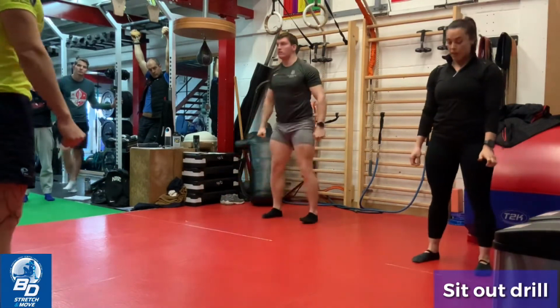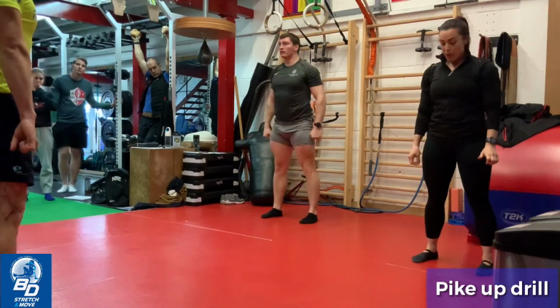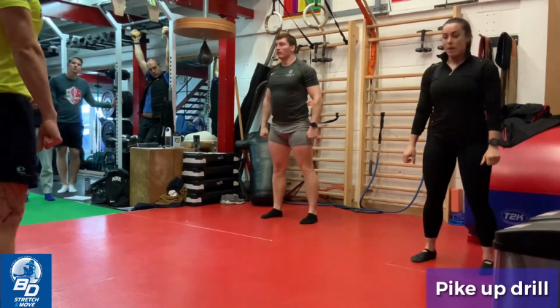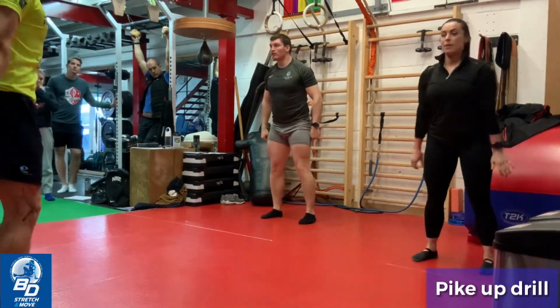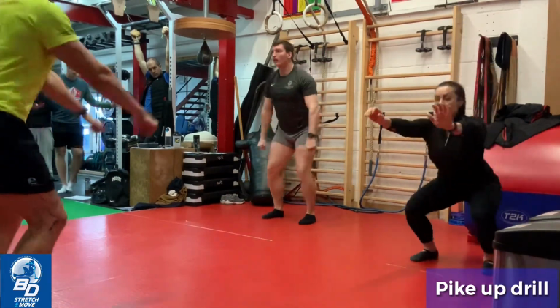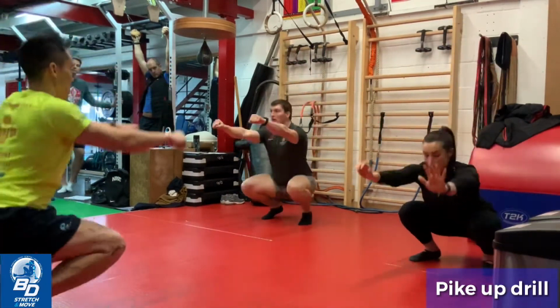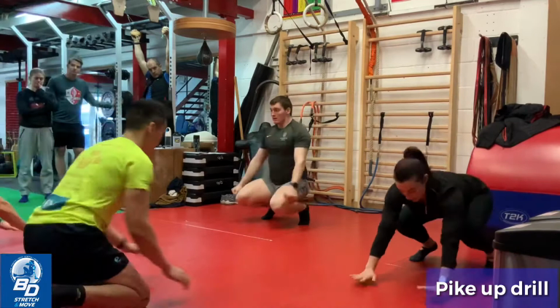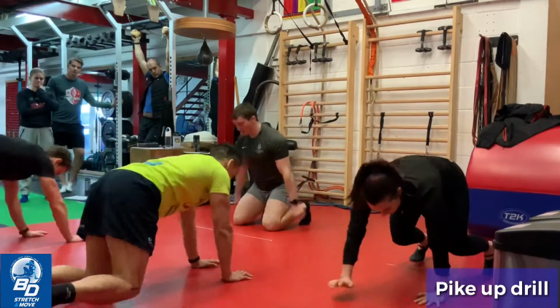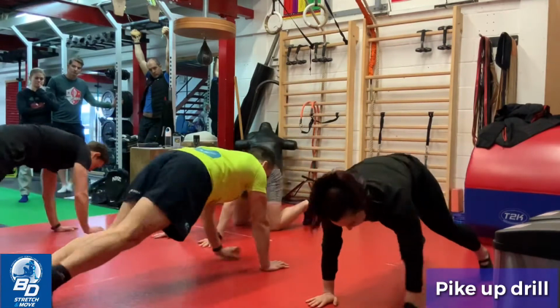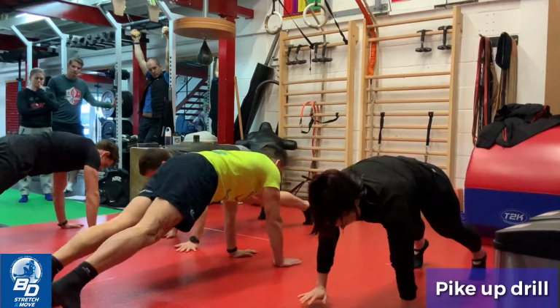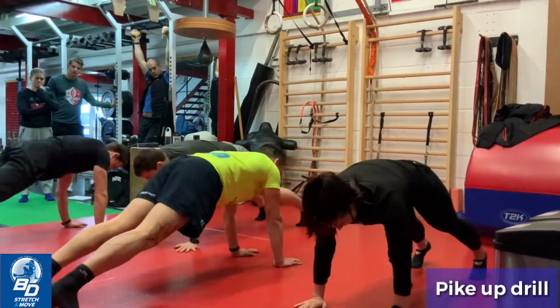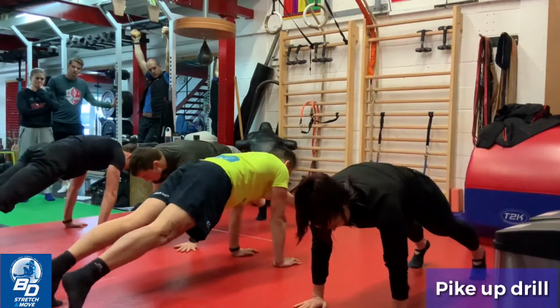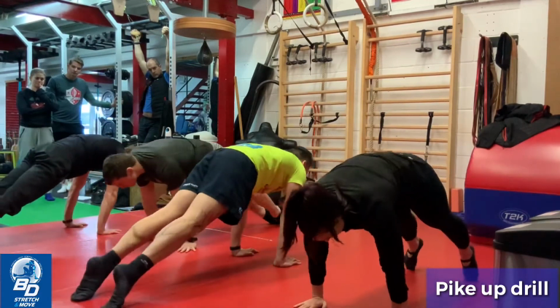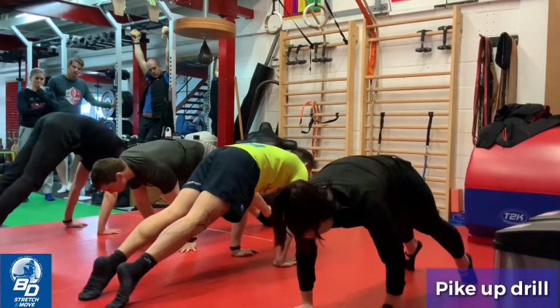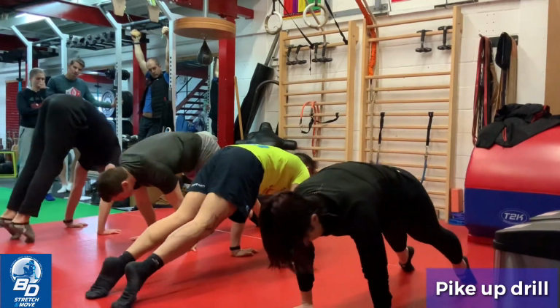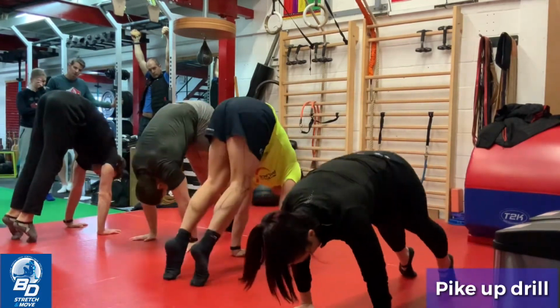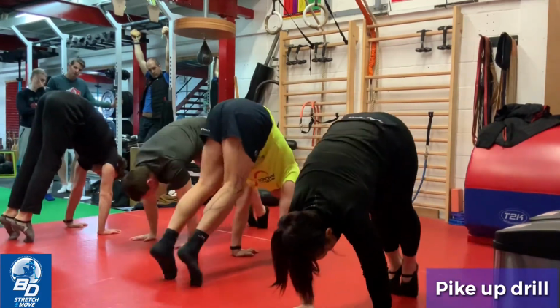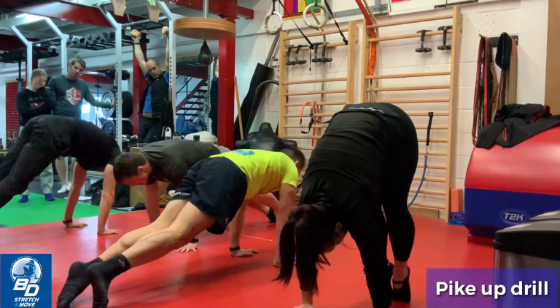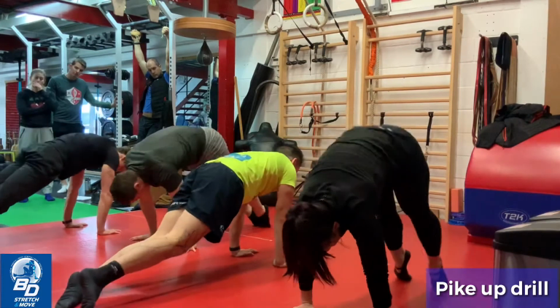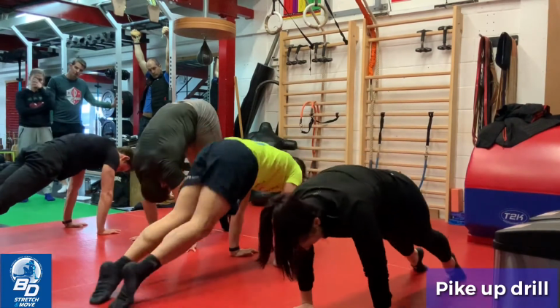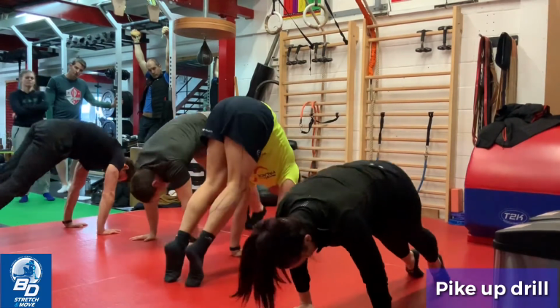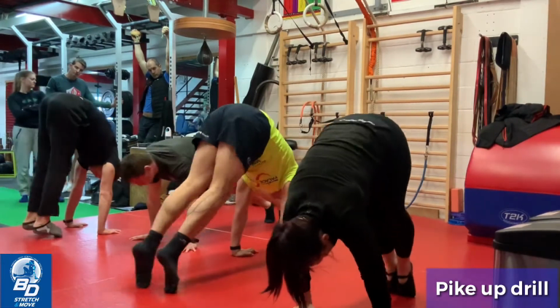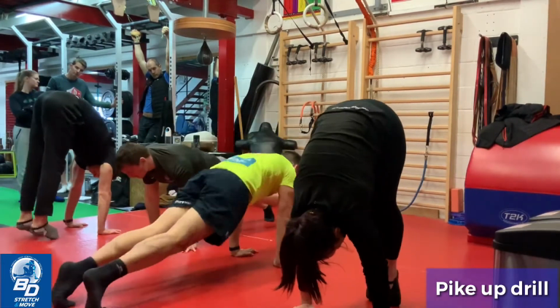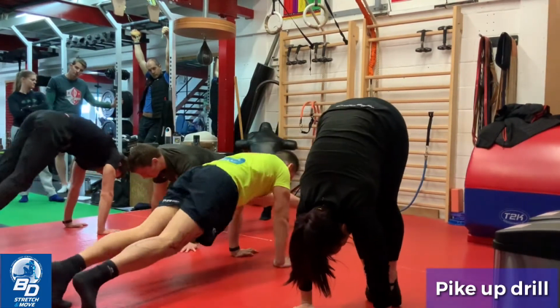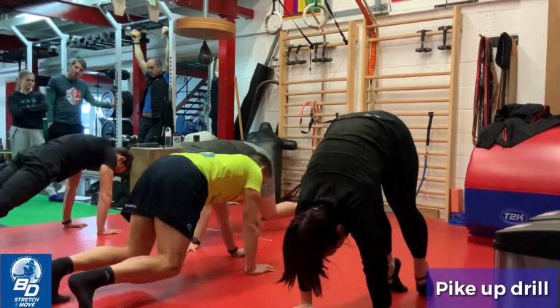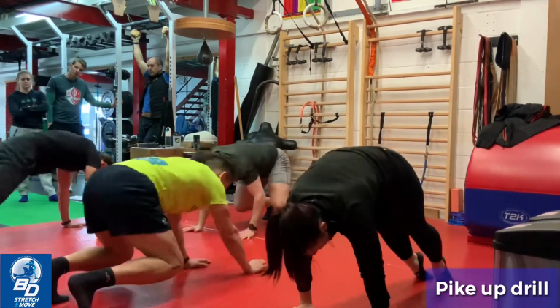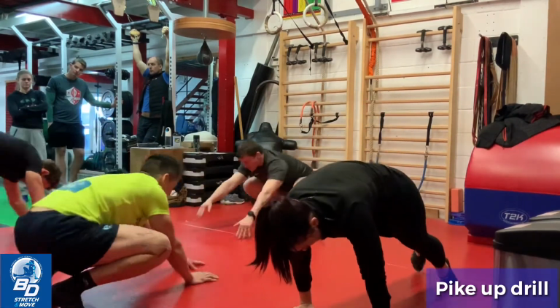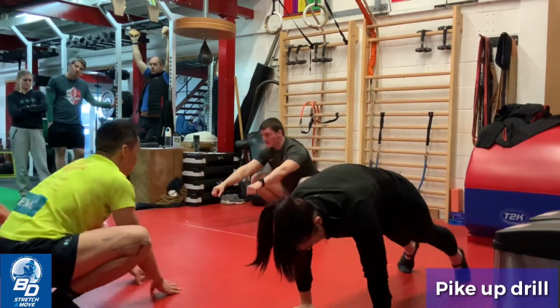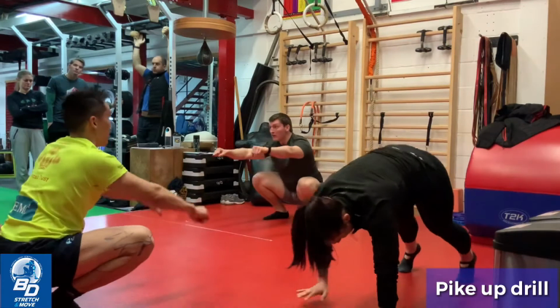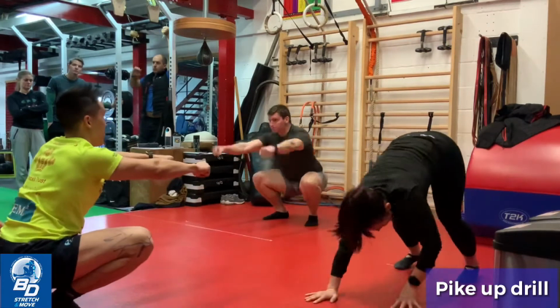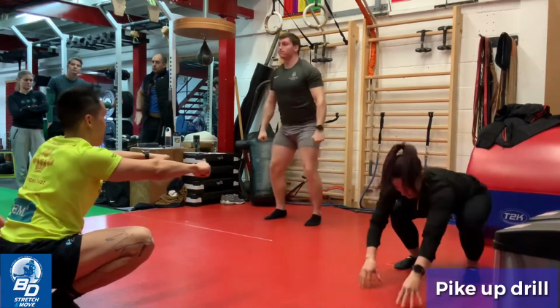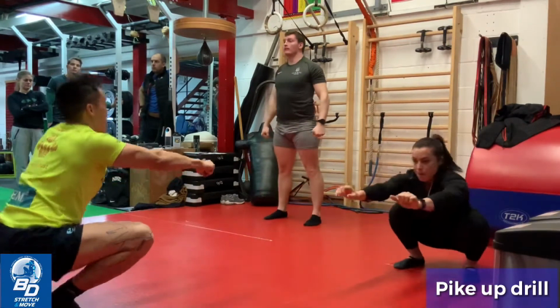Pike up drill. Pause at the top of the press up, pause in front, support, then pike up. And down. Up, full range, and down. Walk back to the bottom of your squat.